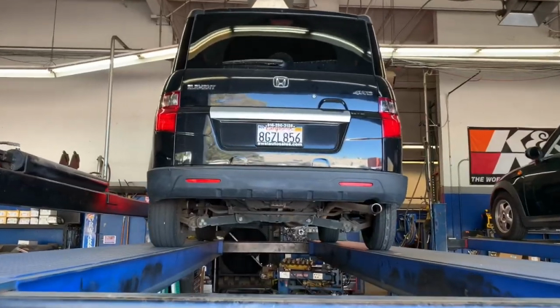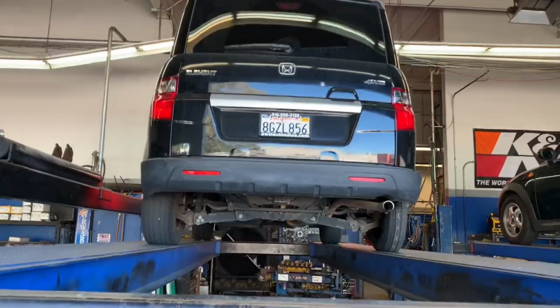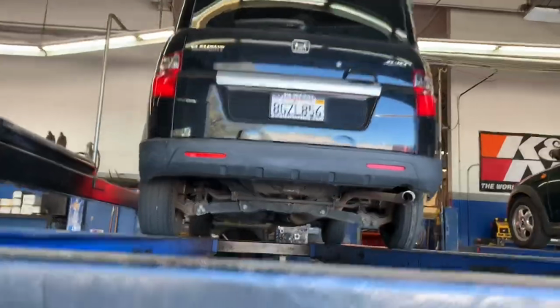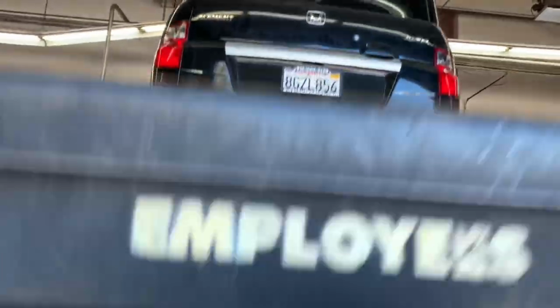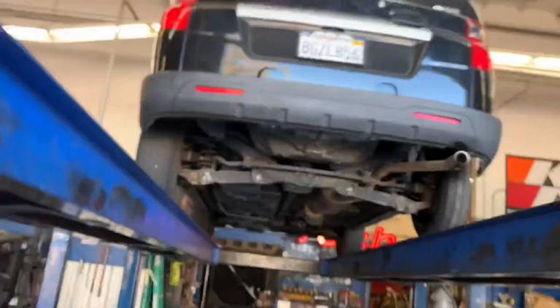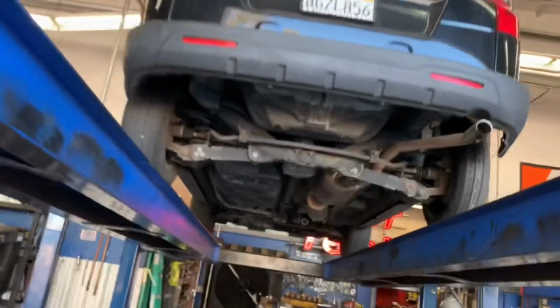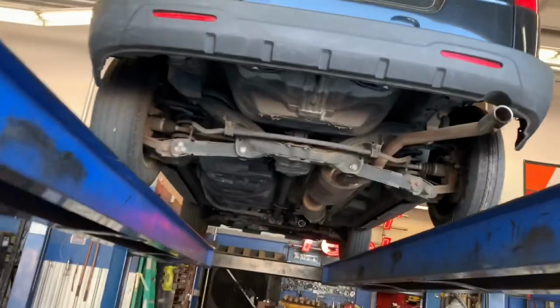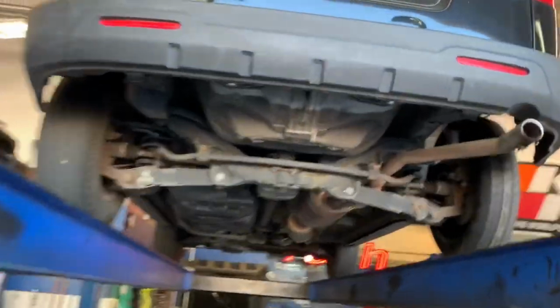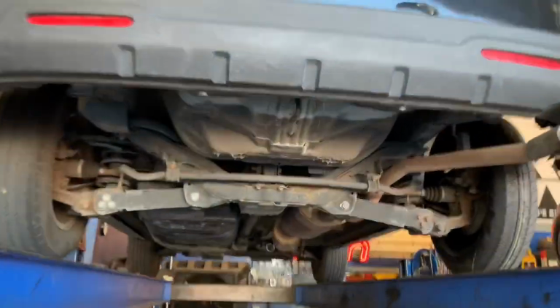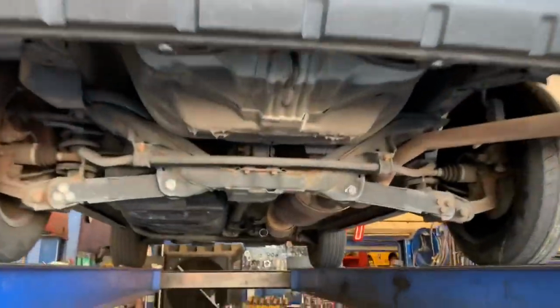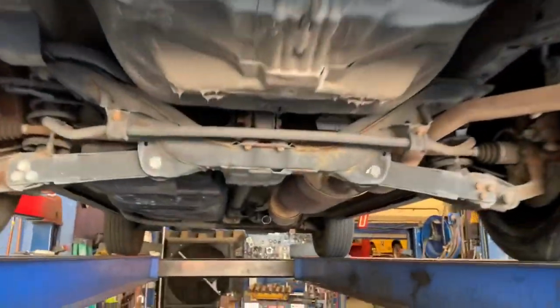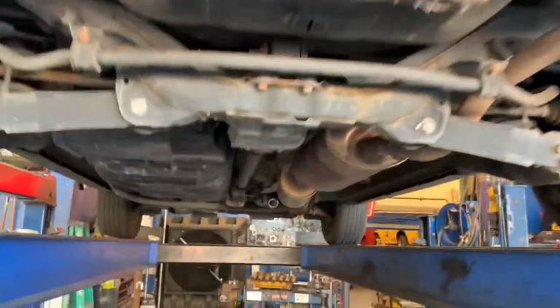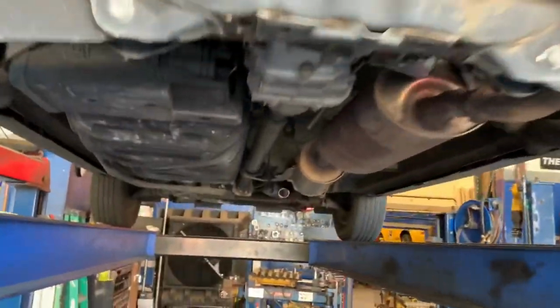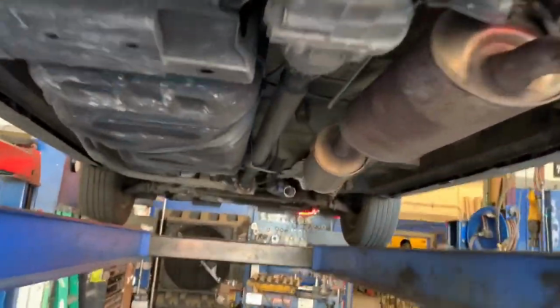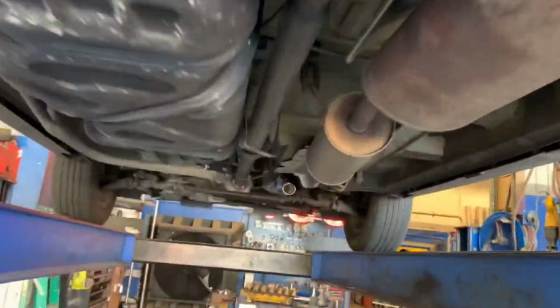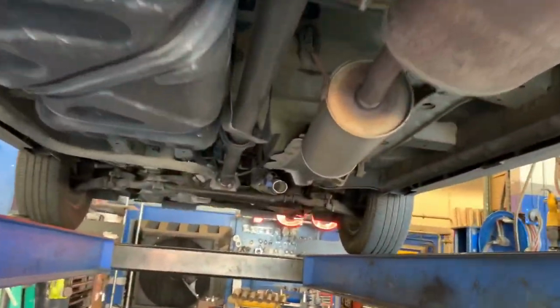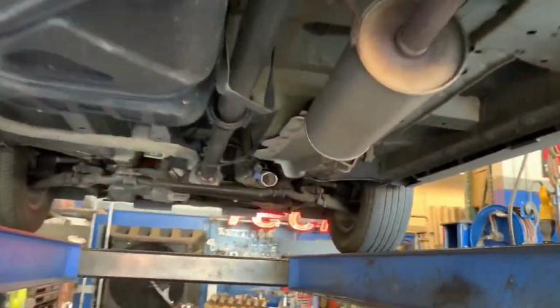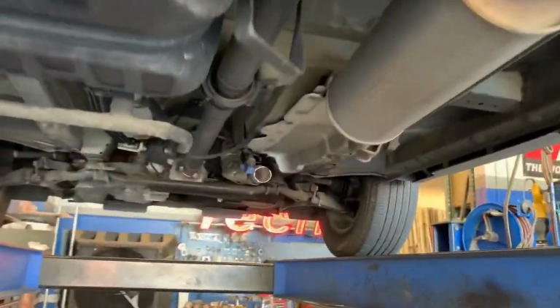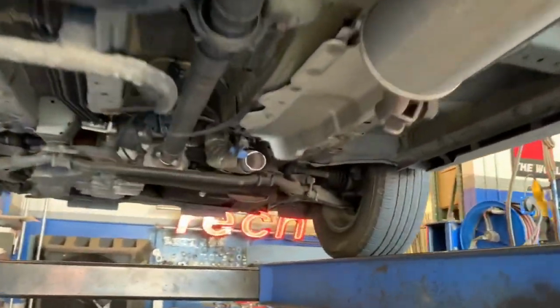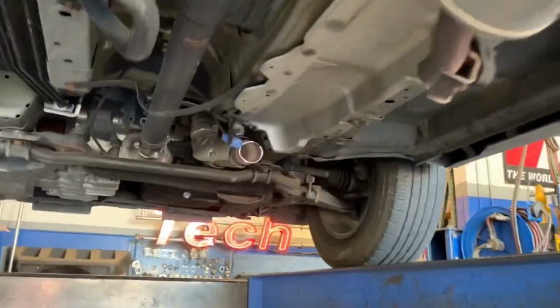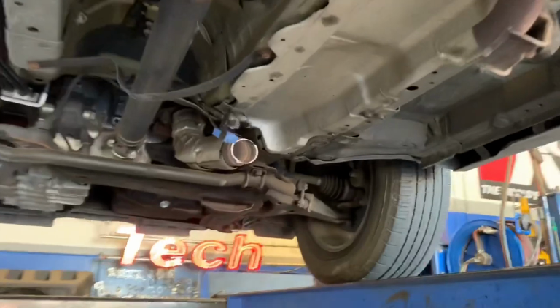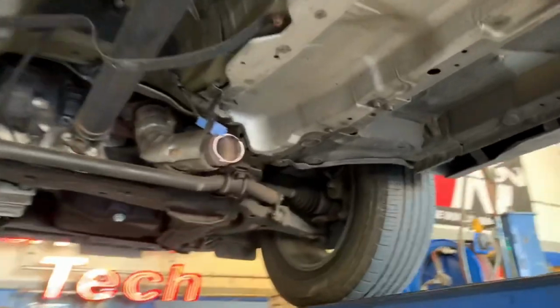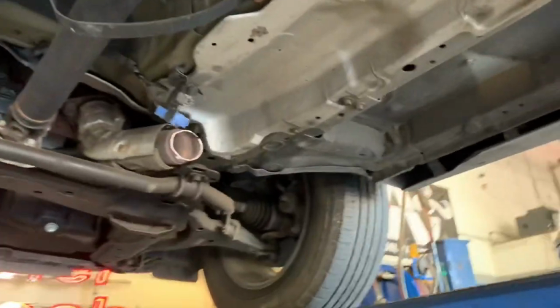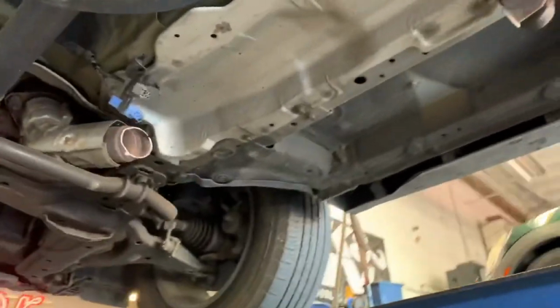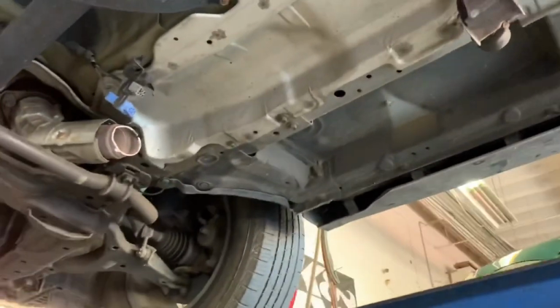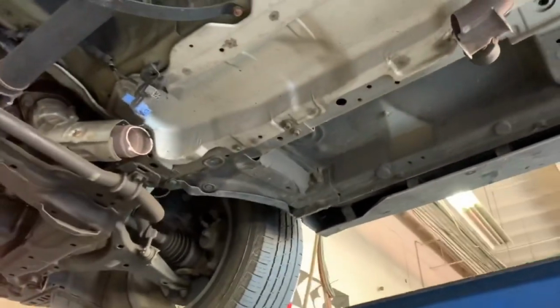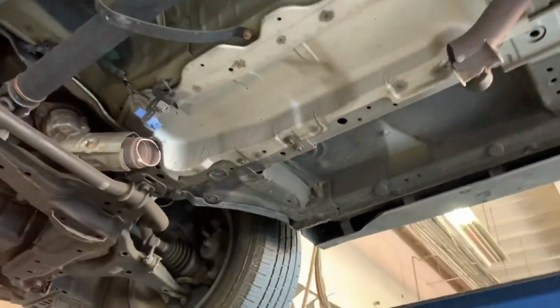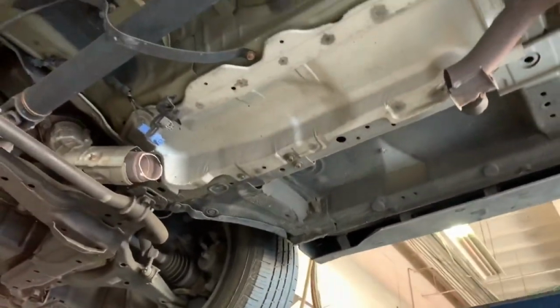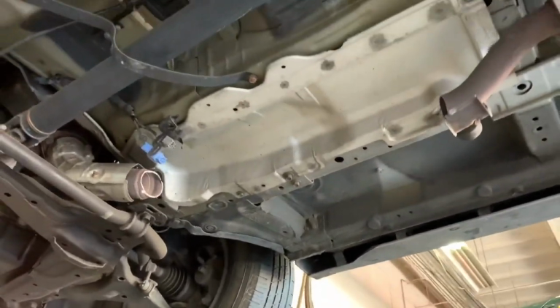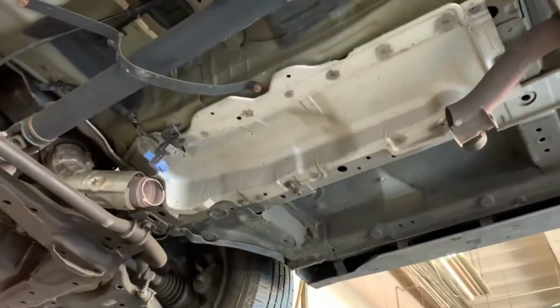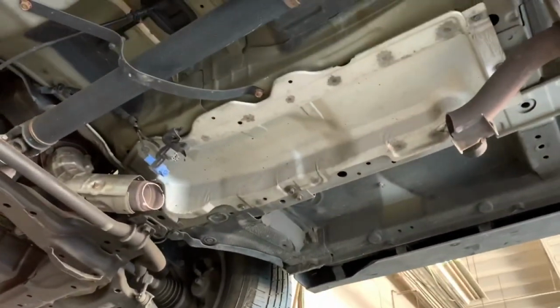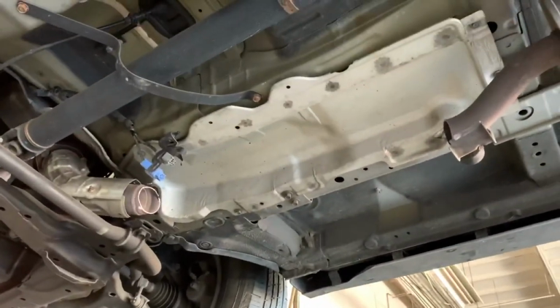So here's an Element, and we're walking underneath here and there is our area where the cat is supposed to go.